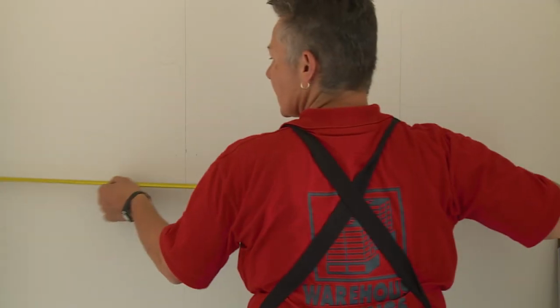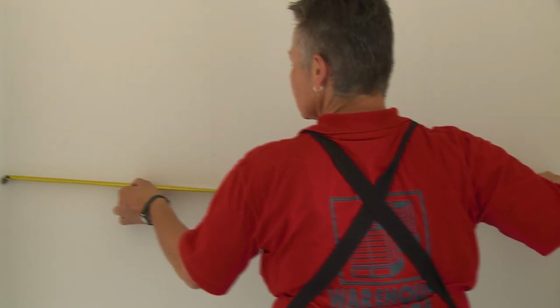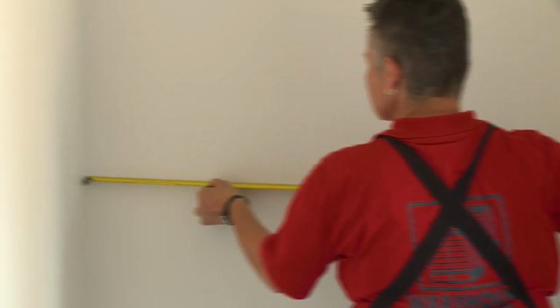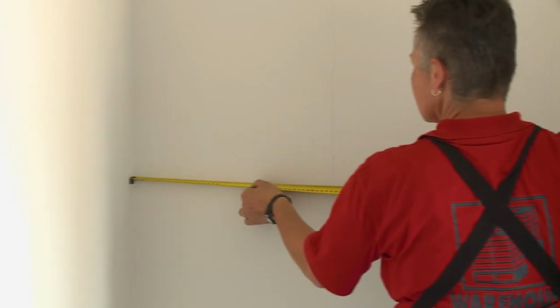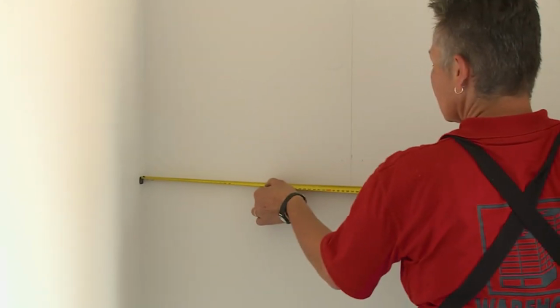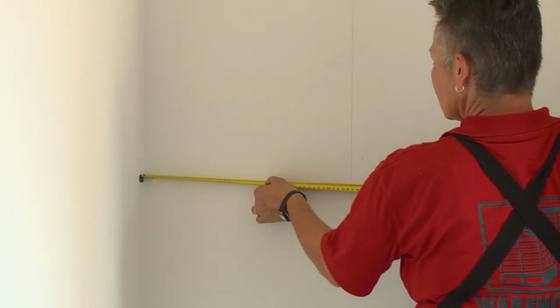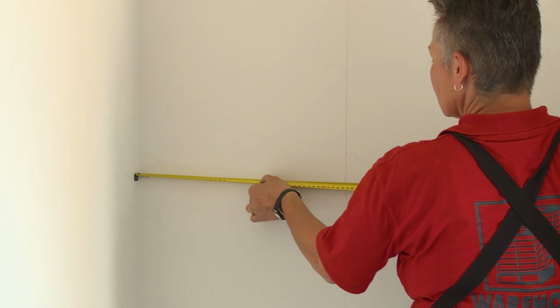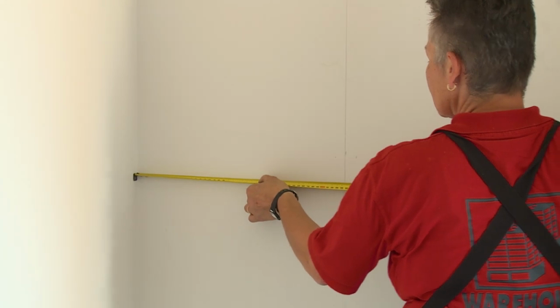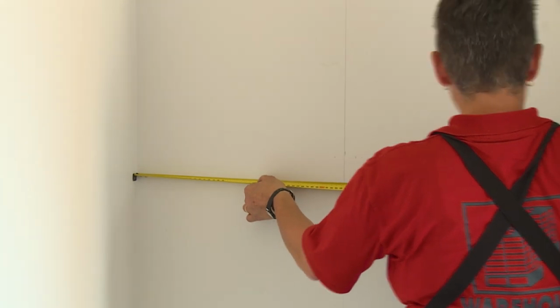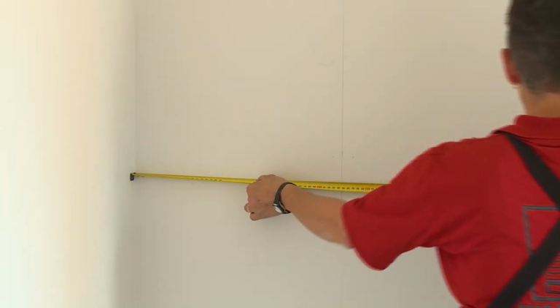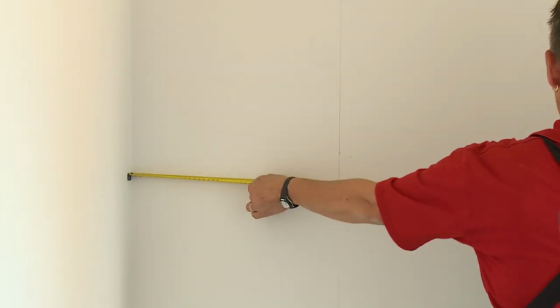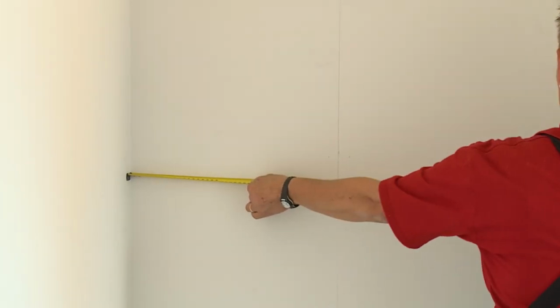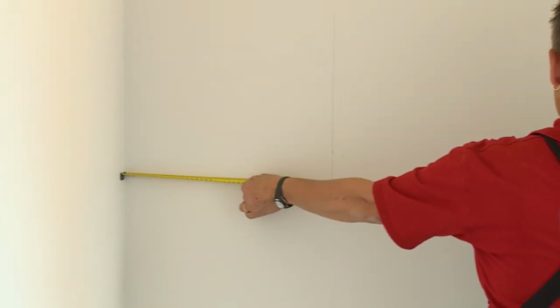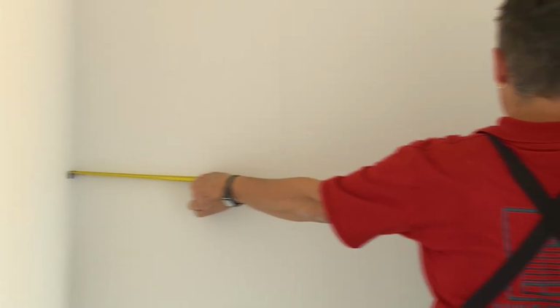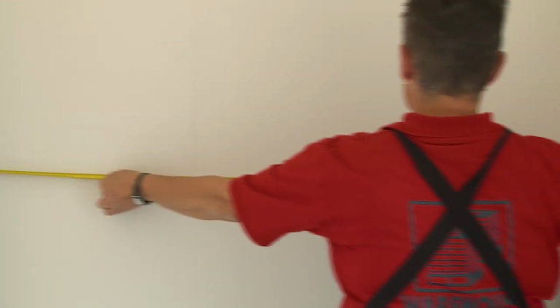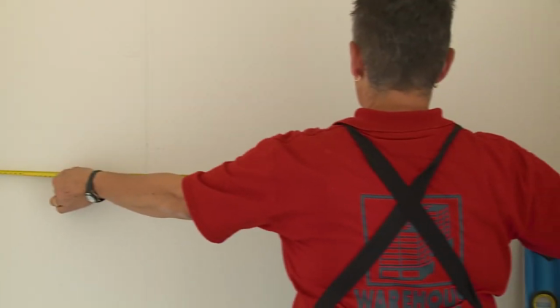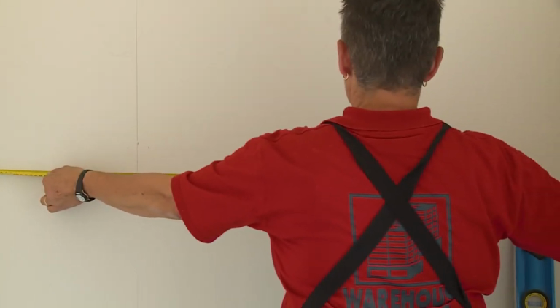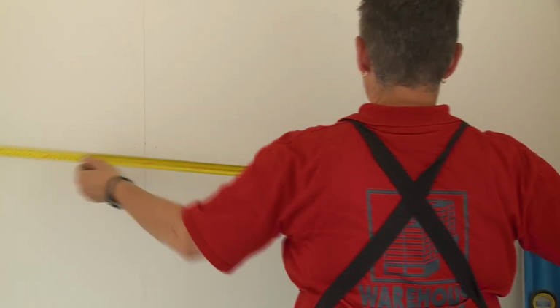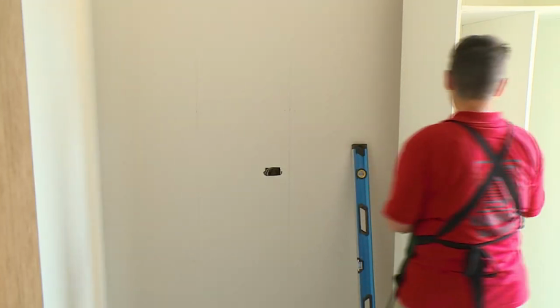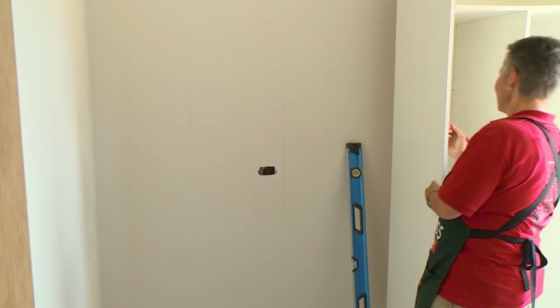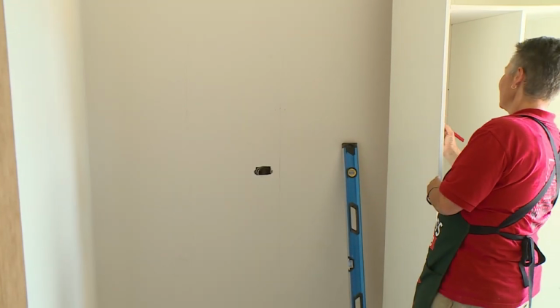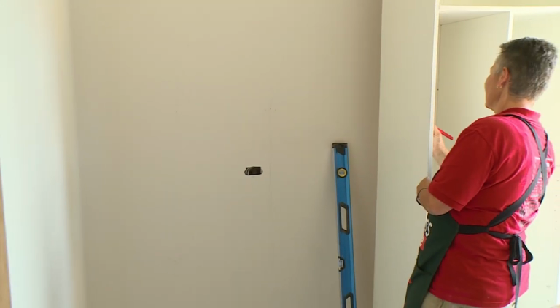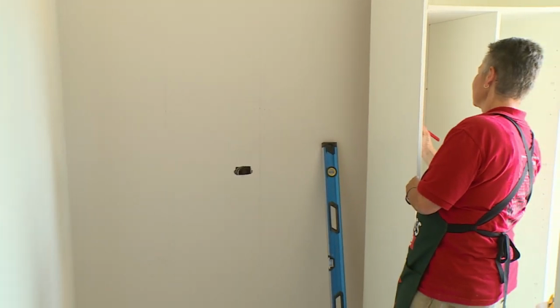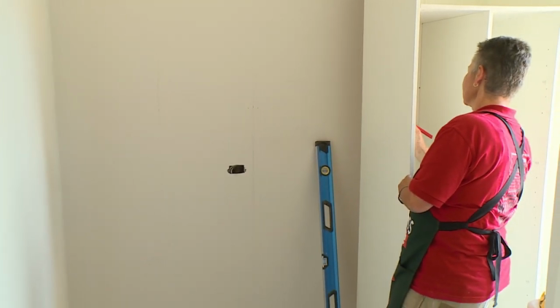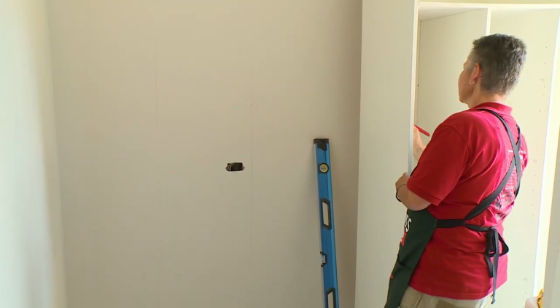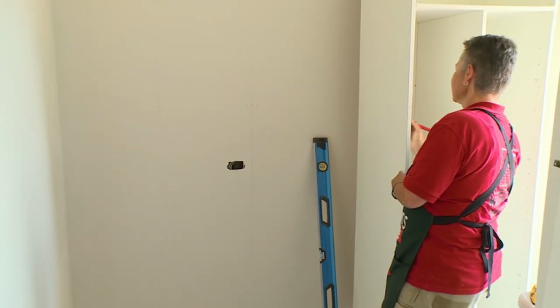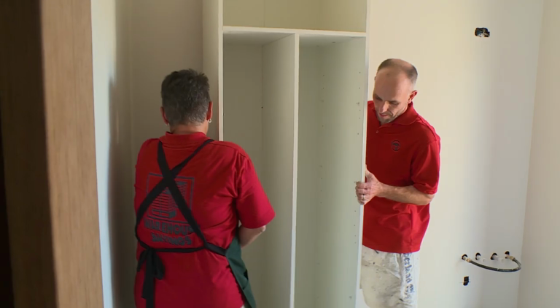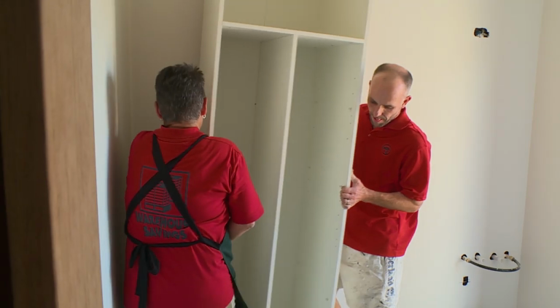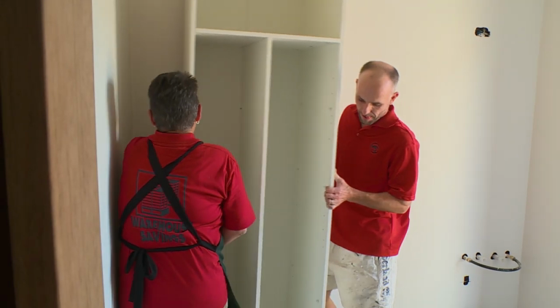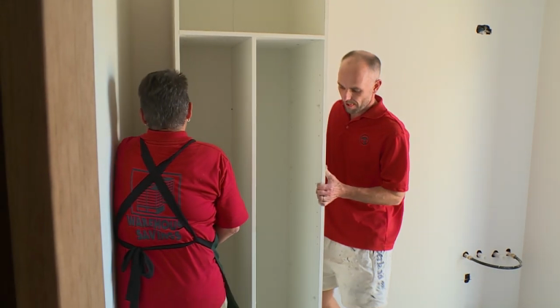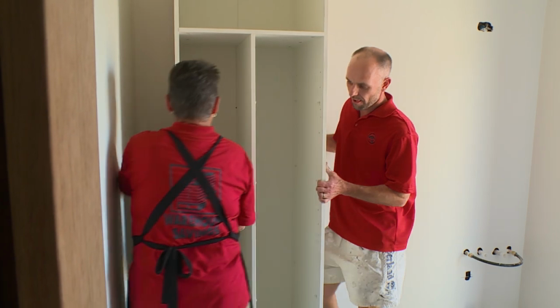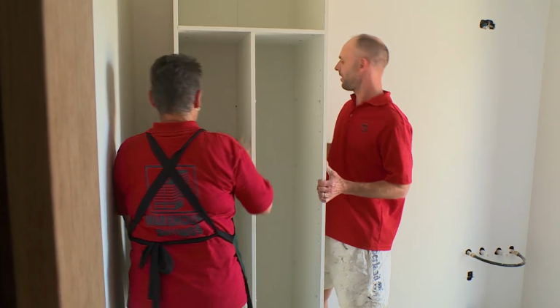Because you won't be able to see these marks when your cabinet's in place, just measure across from the corner and make a note of those measurements. That way you can measure once your cabinet is in place. Now because this is quite a large cabinet, I'm going to need someone to give me a hand.